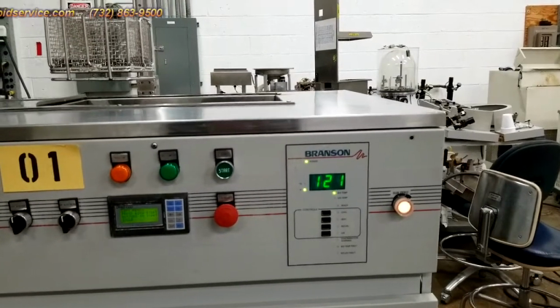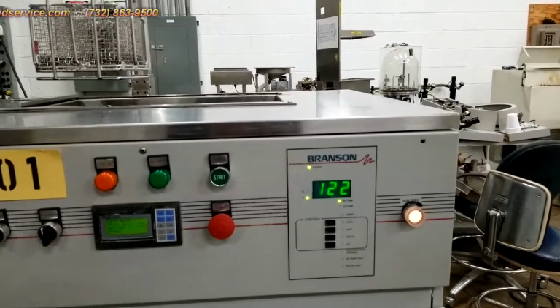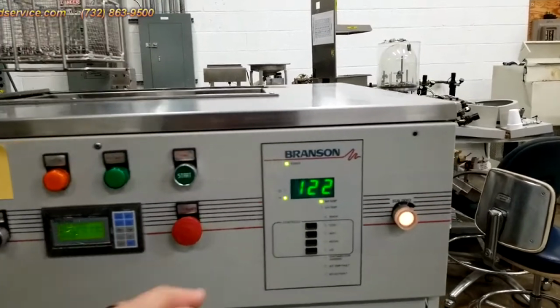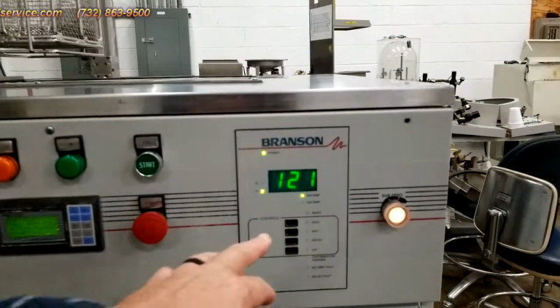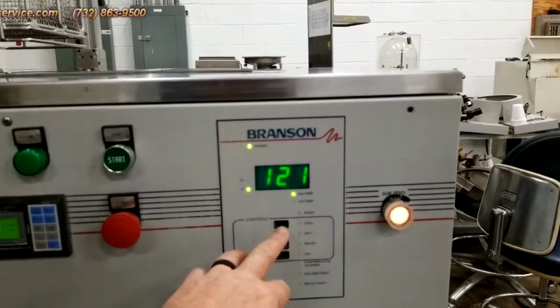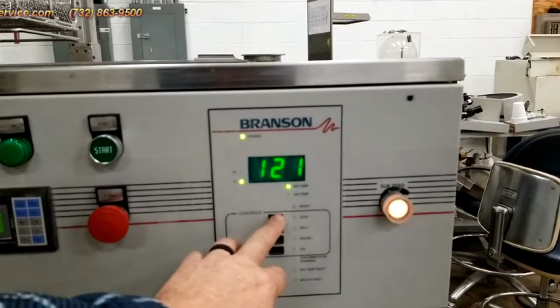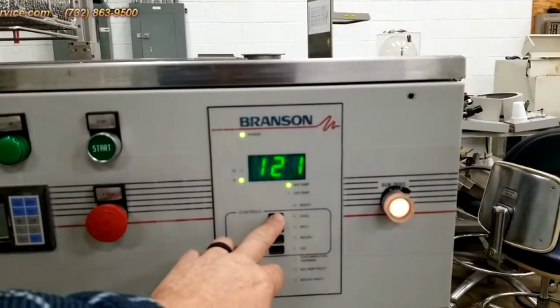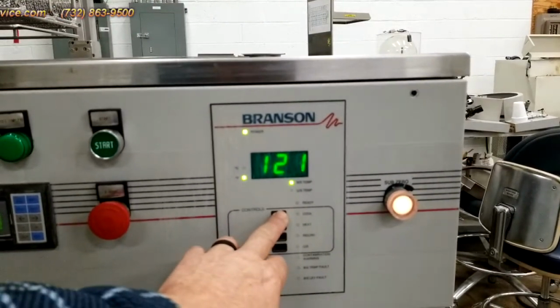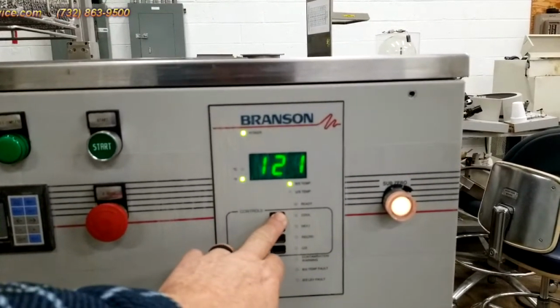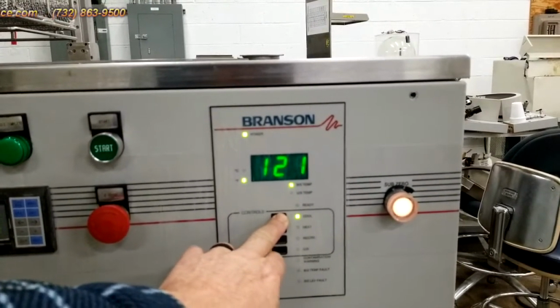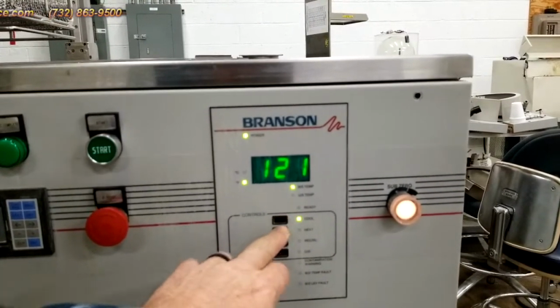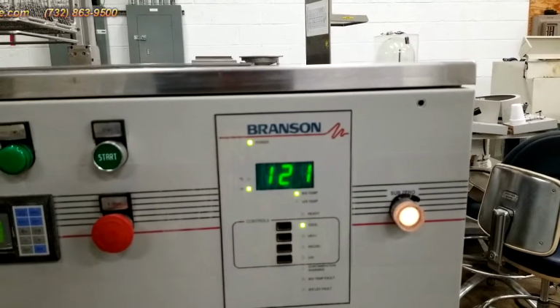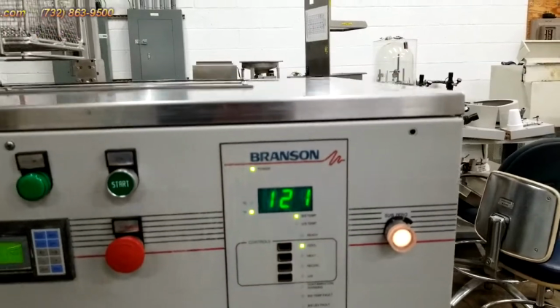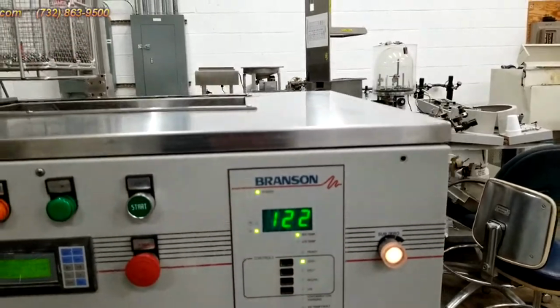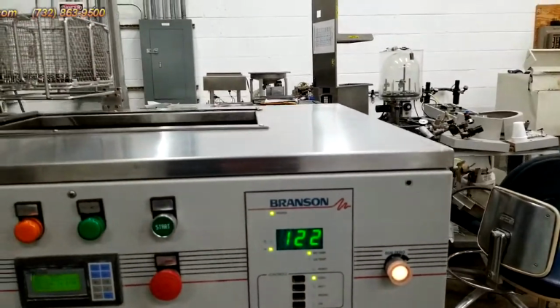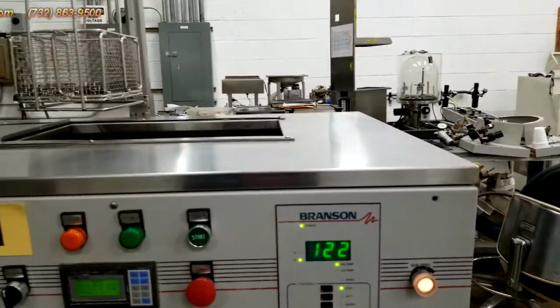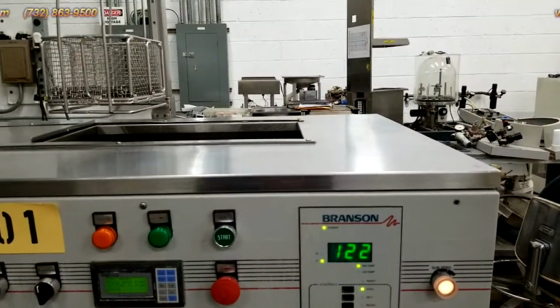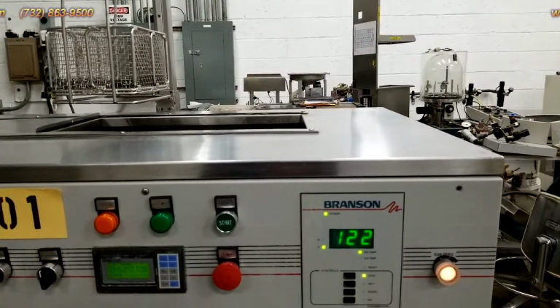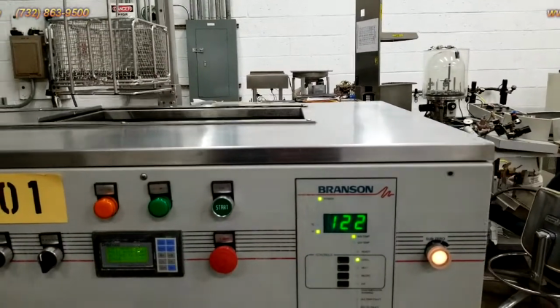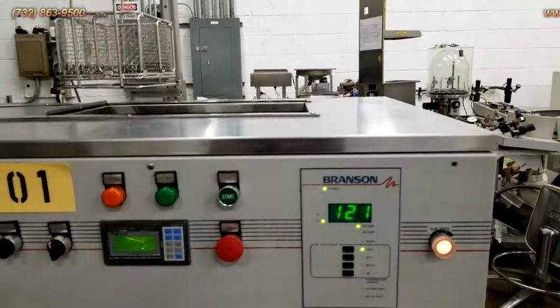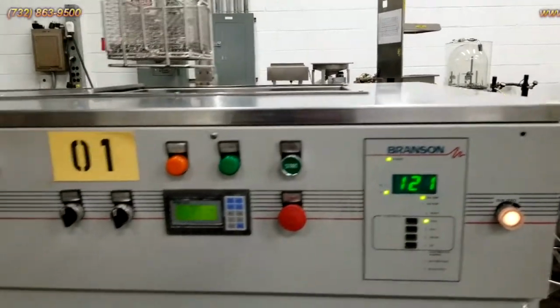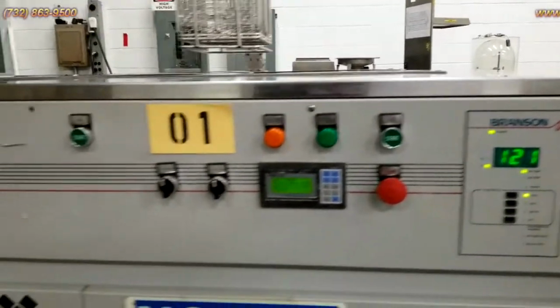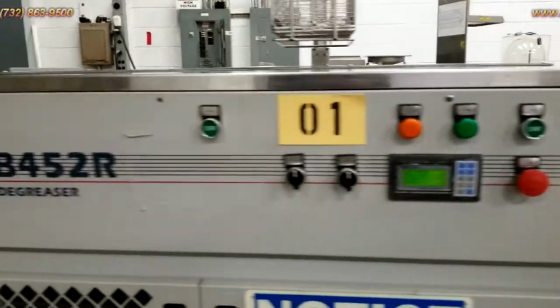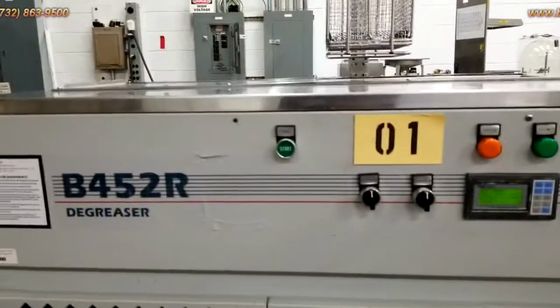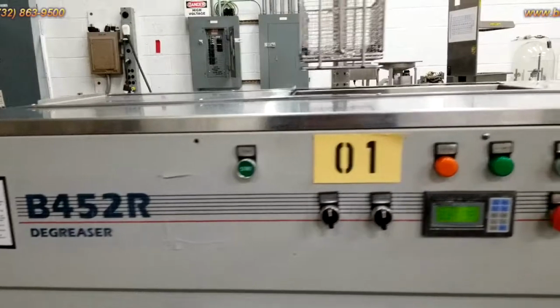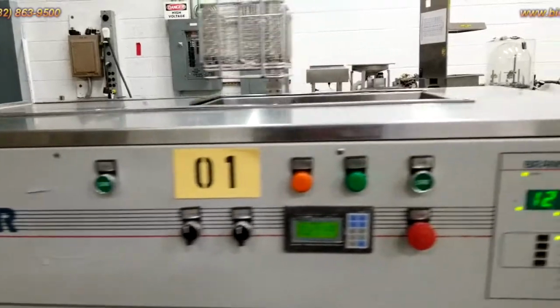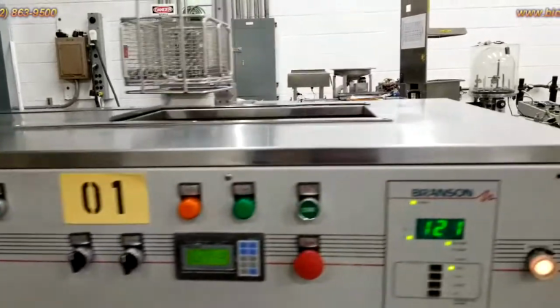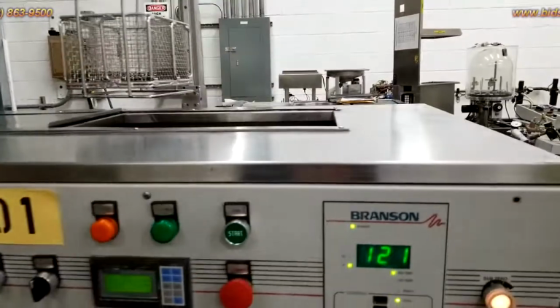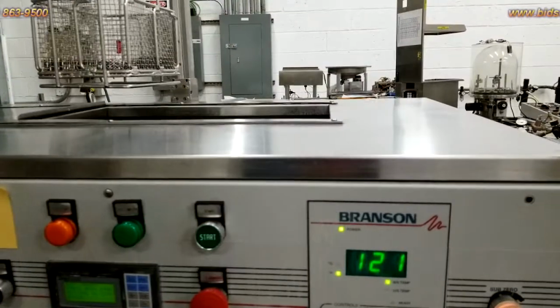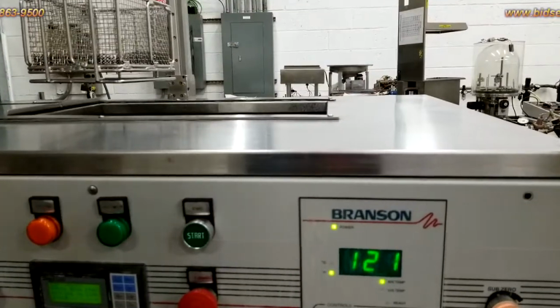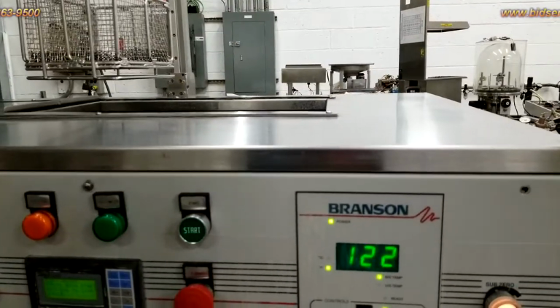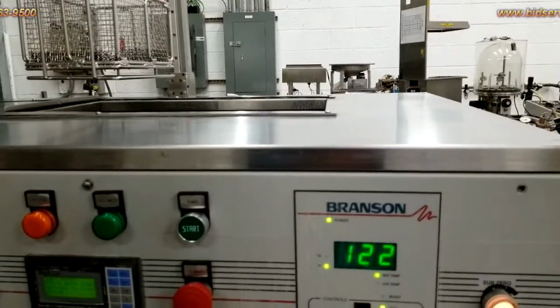Next I'm going to turn on the cool, which basically turns on the compressor, and you can hear the fan coming on, and I'm going to turn the heat on.